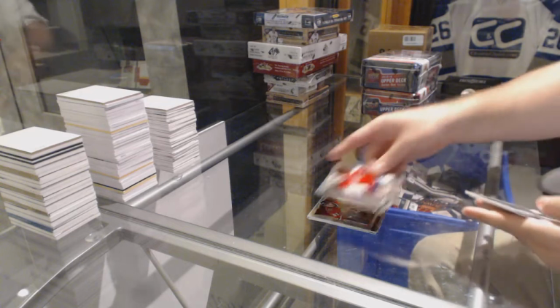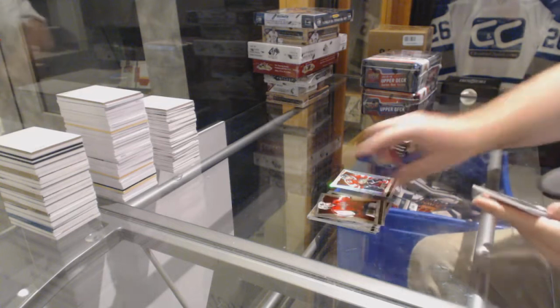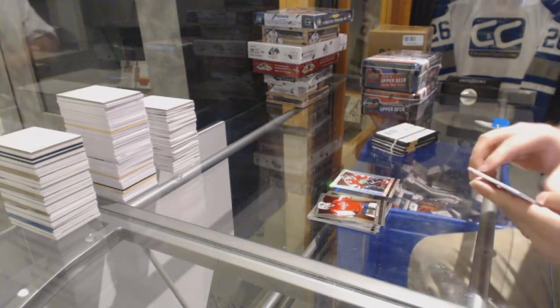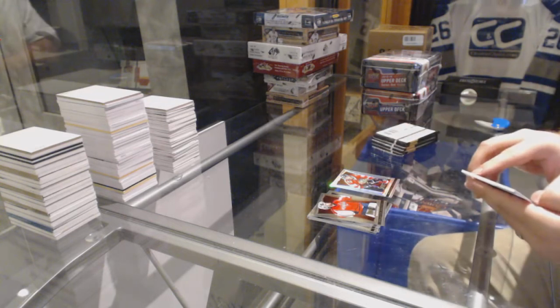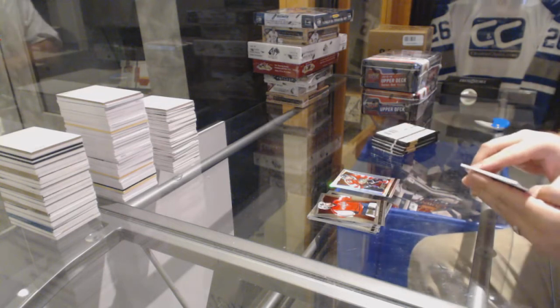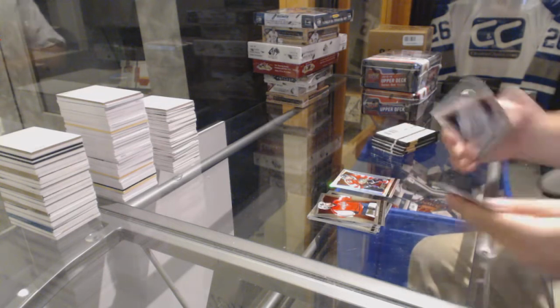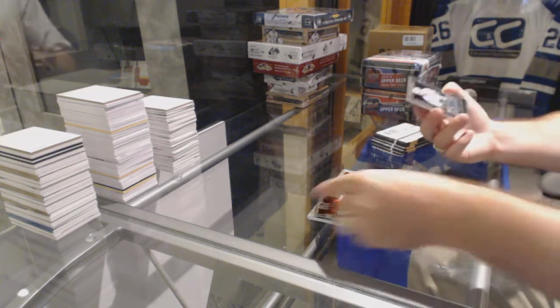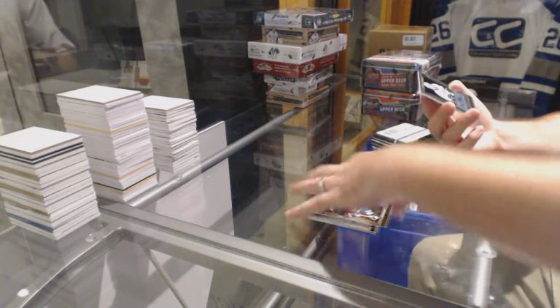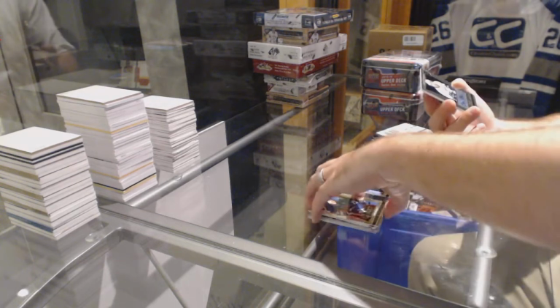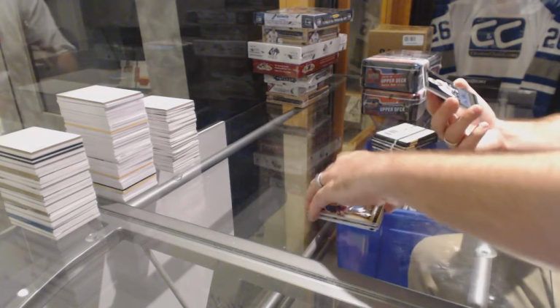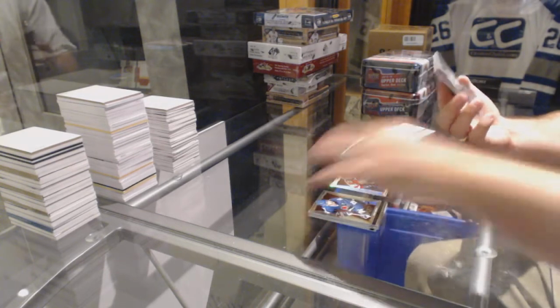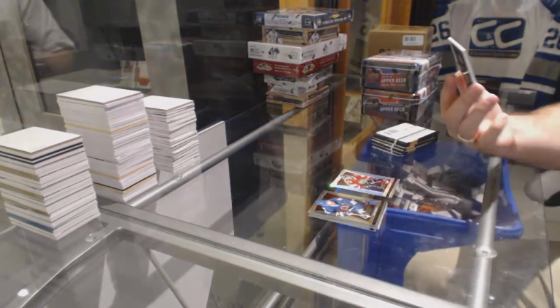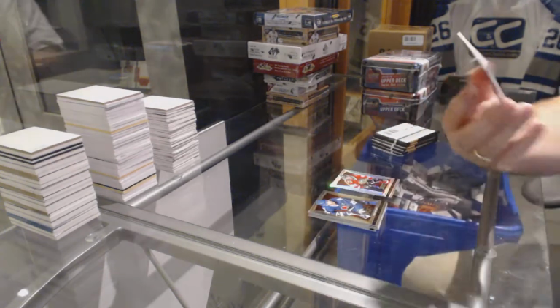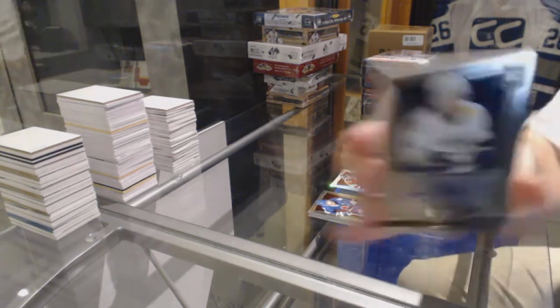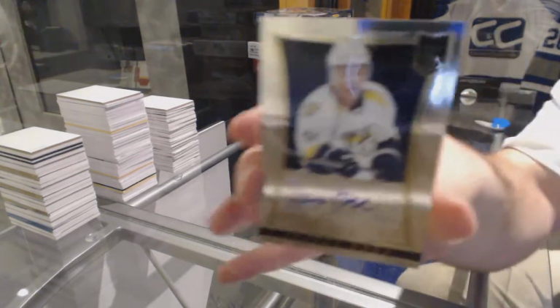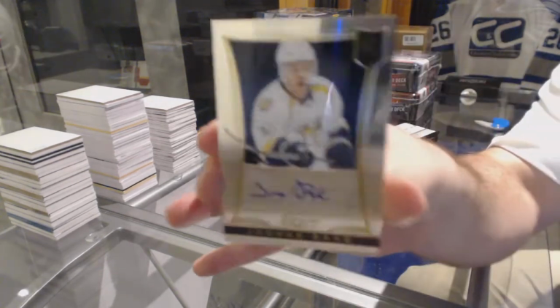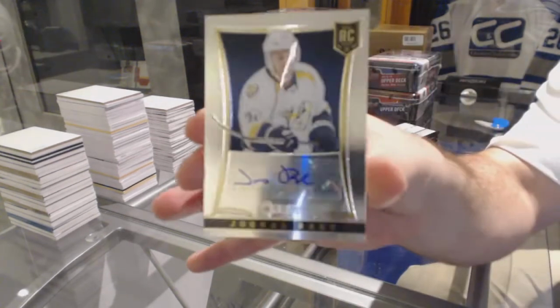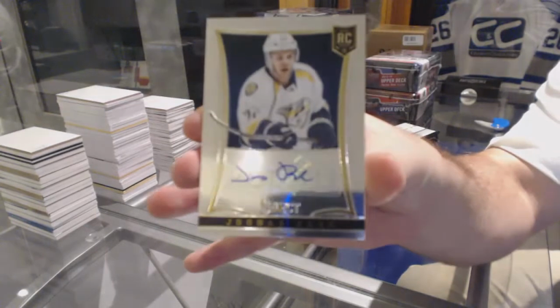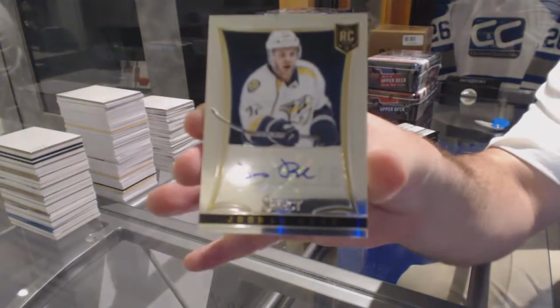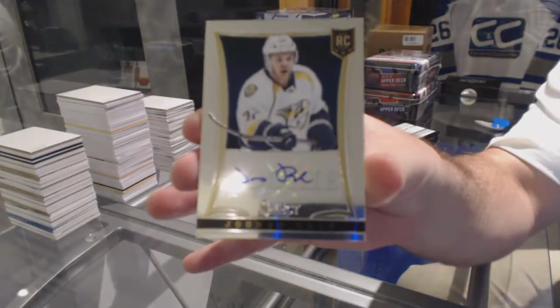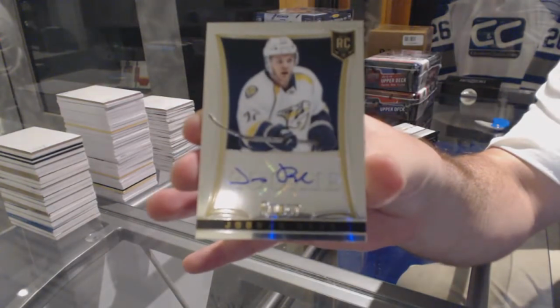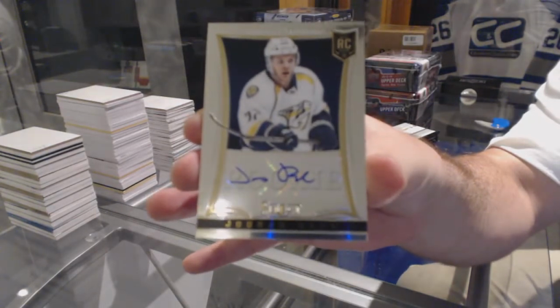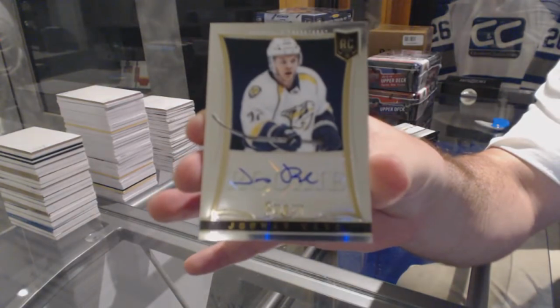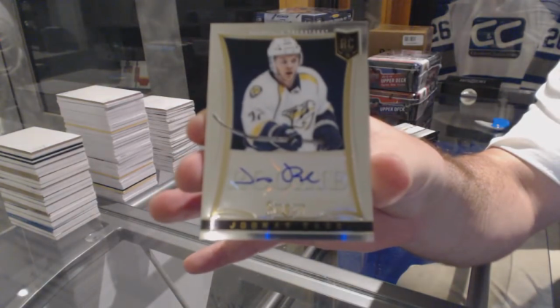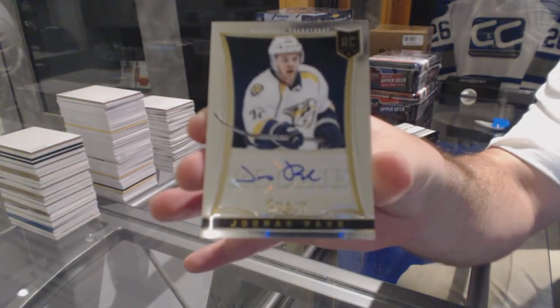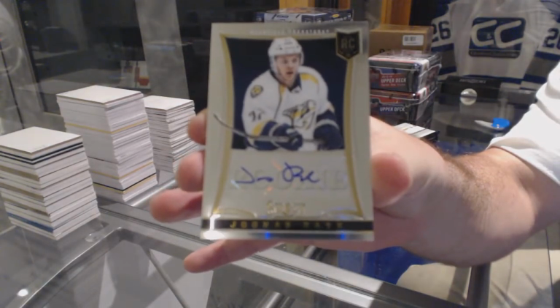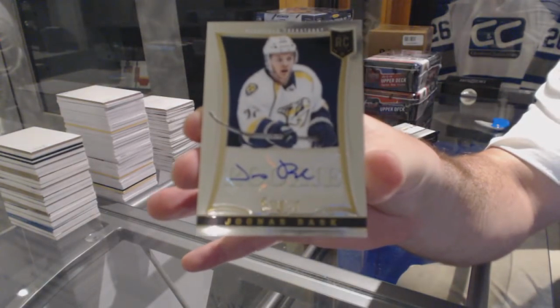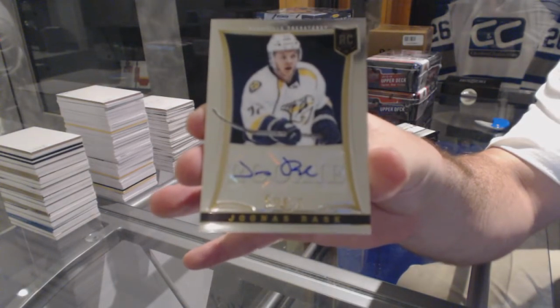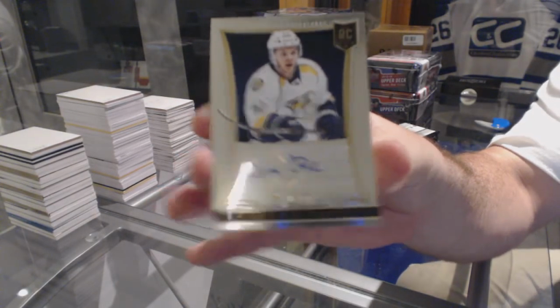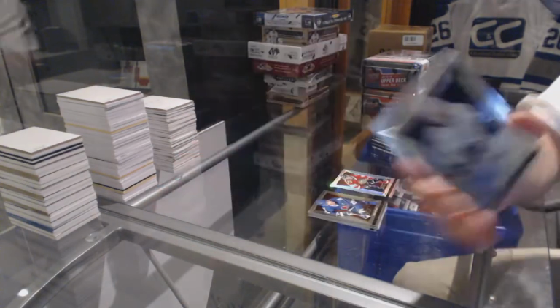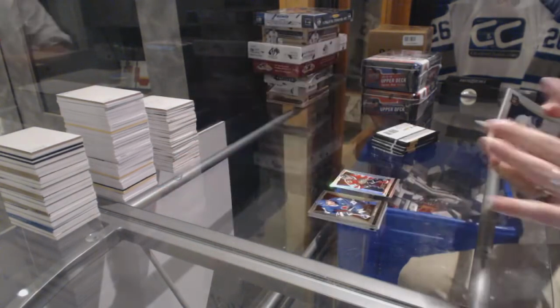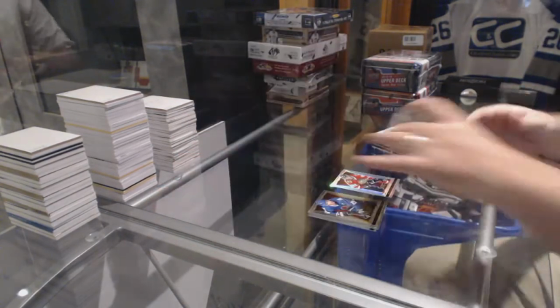For the Nashville Predators, number 399, rookie autograph of Junis Rask.